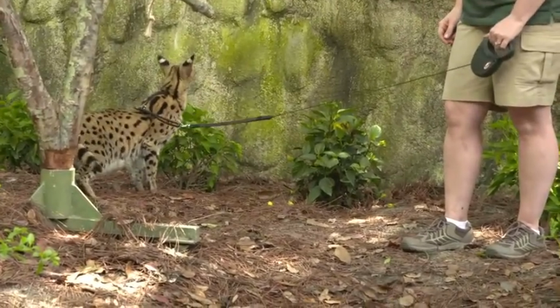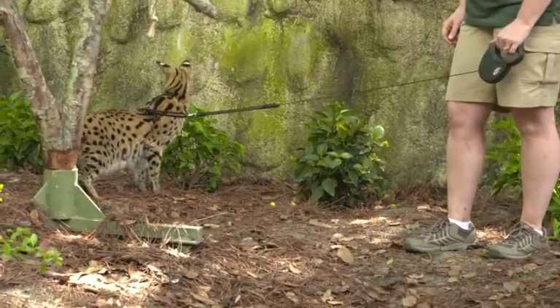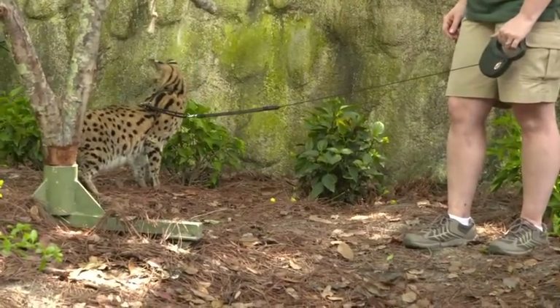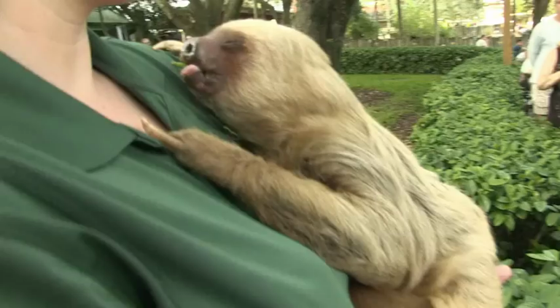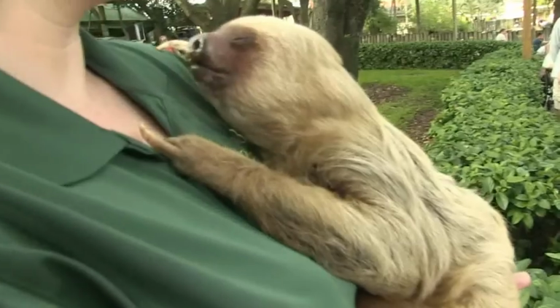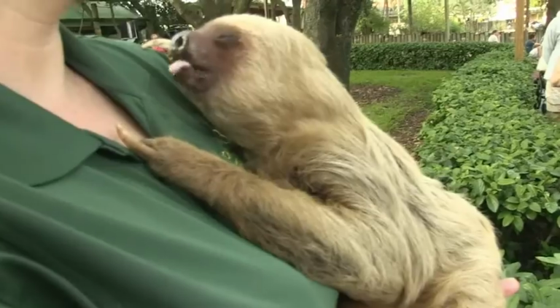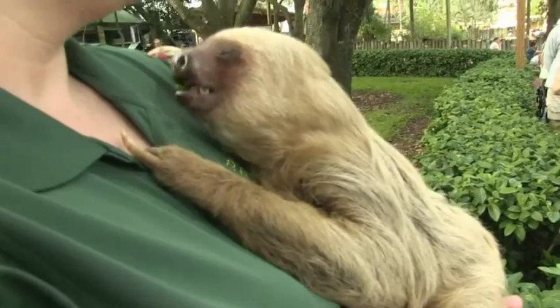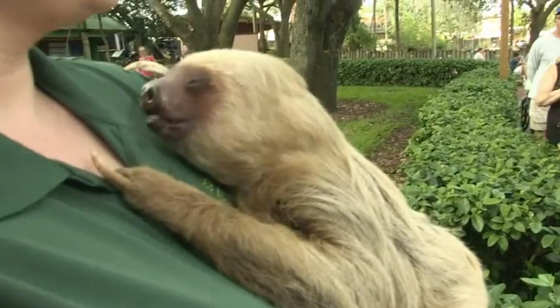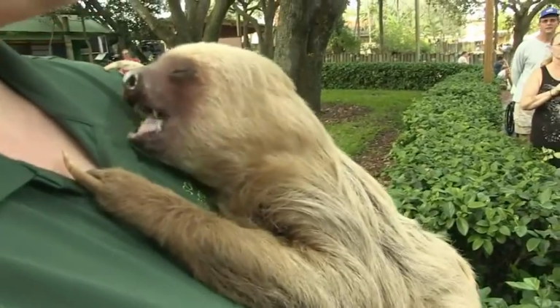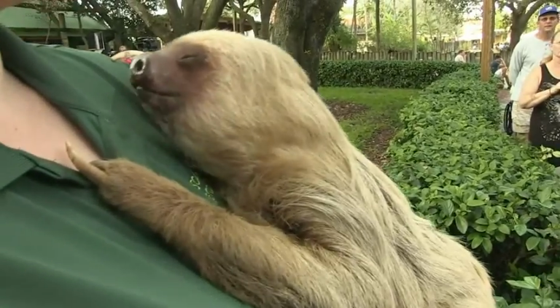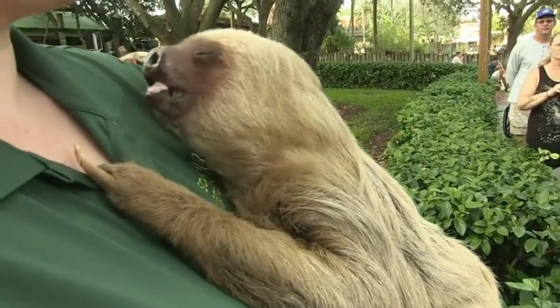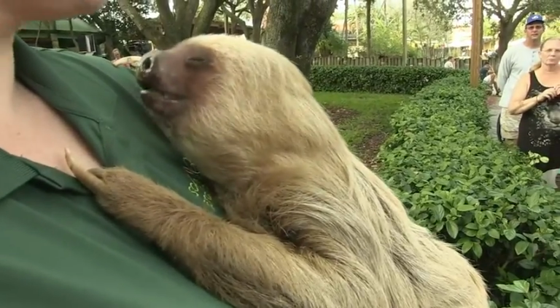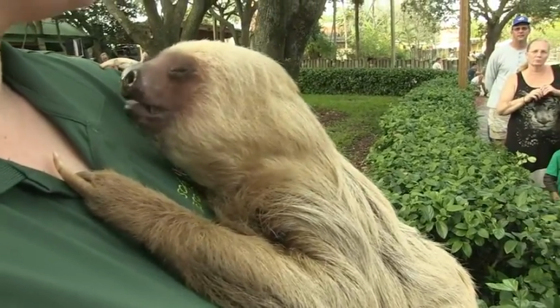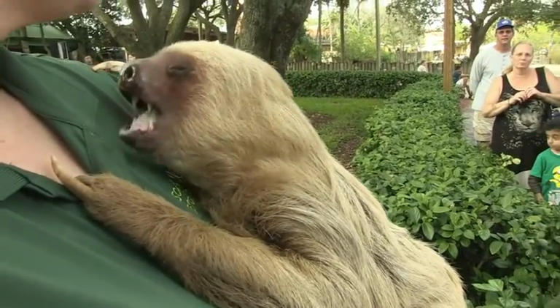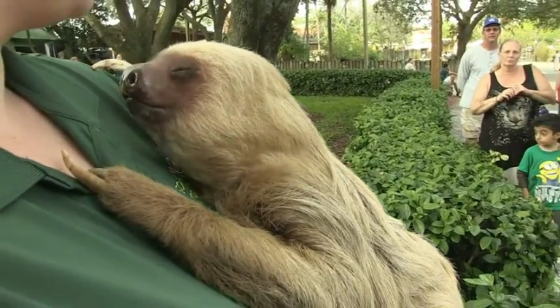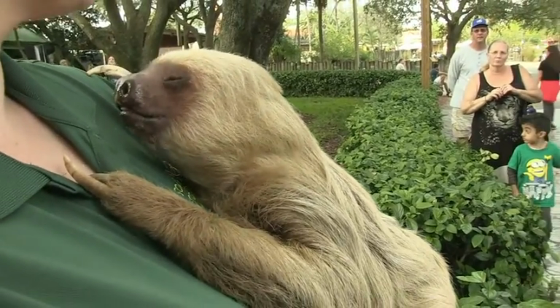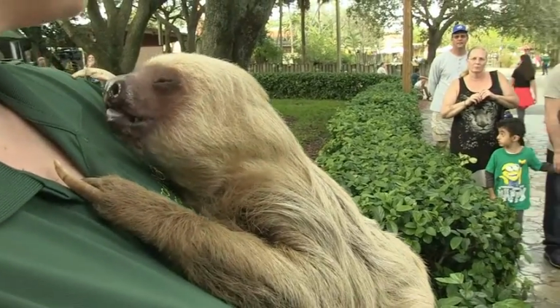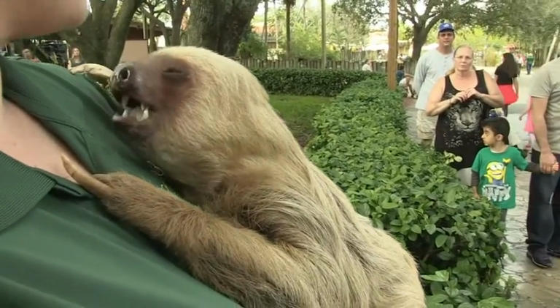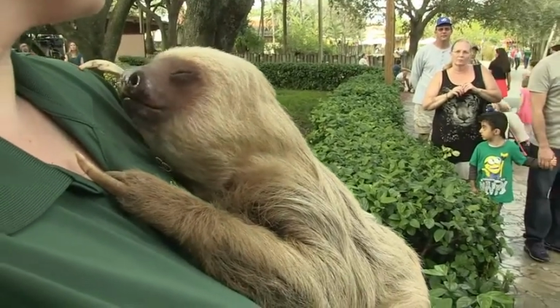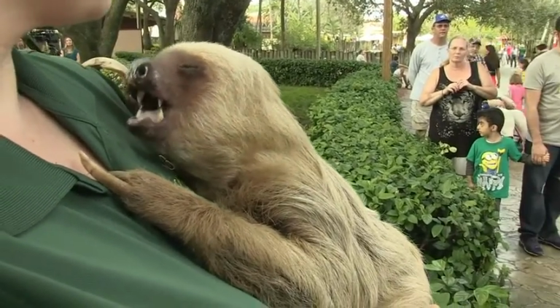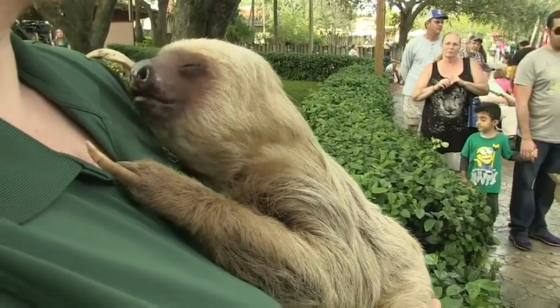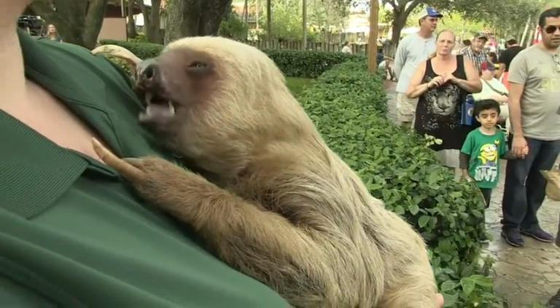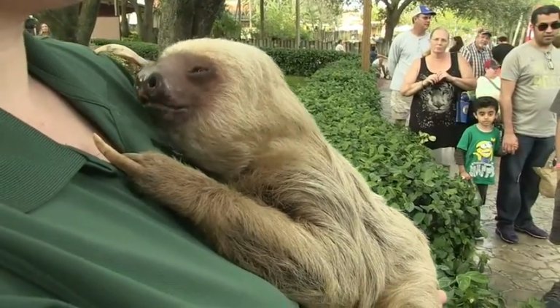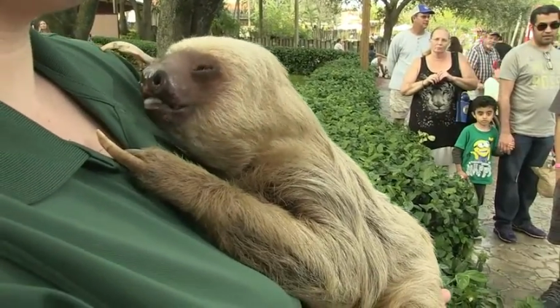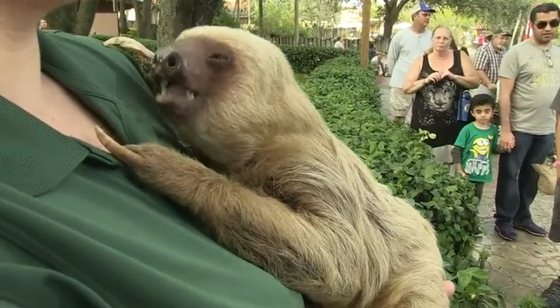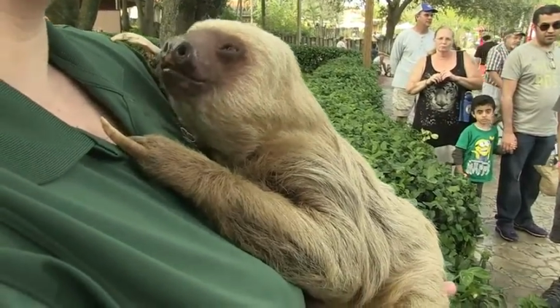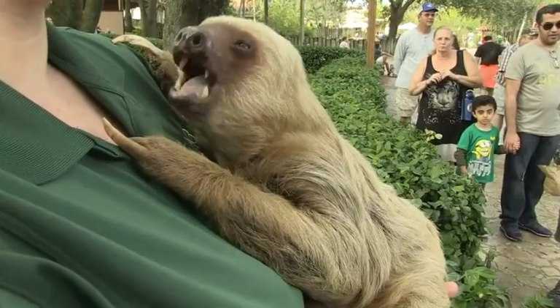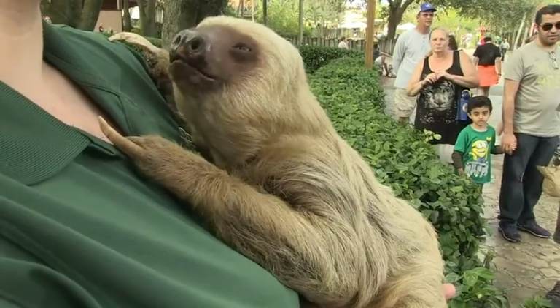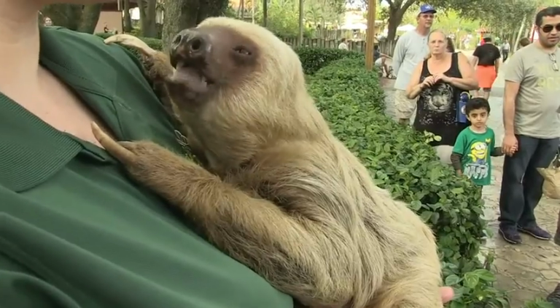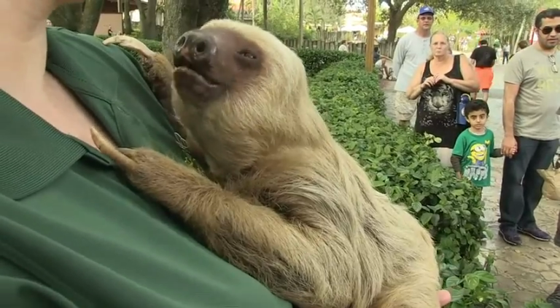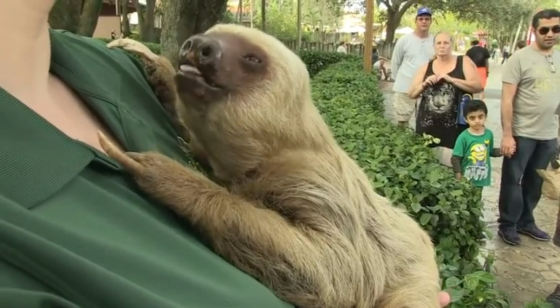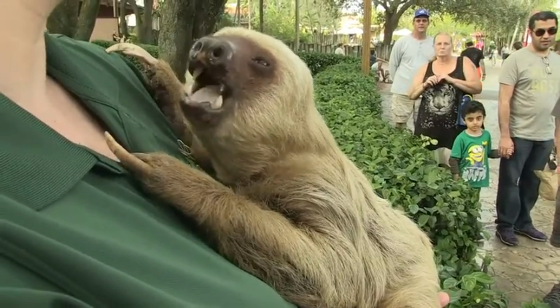Really cute. It's like a small child, except he's got a really thick coat of hair — so it's like a small child wearing a sweater.